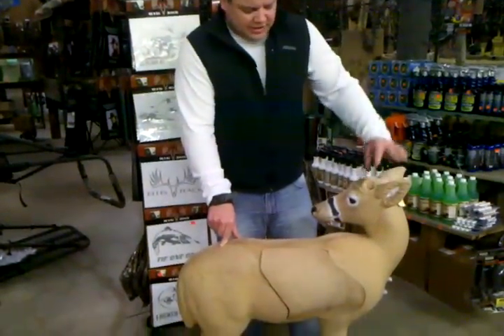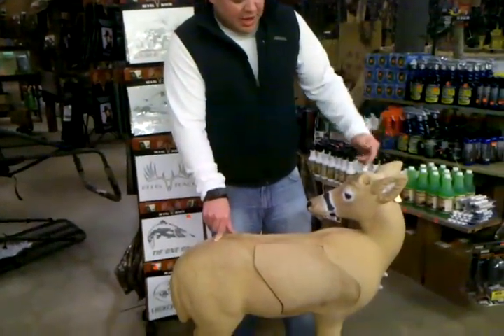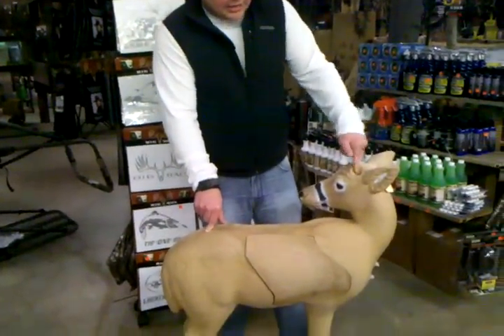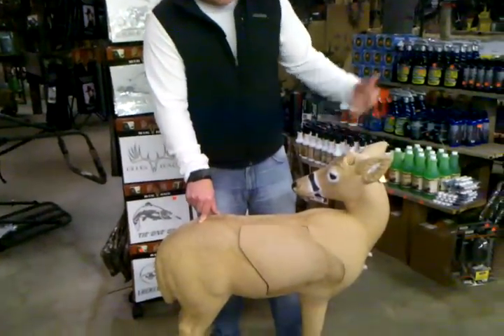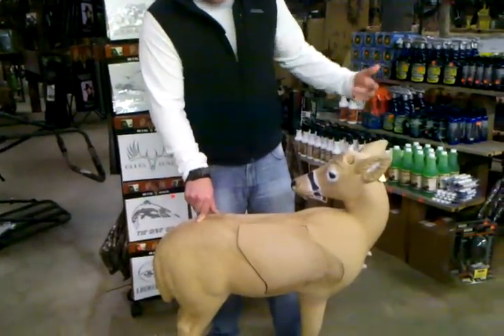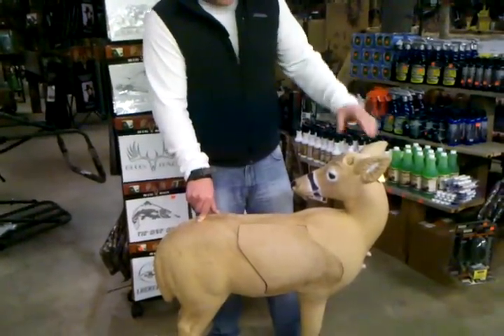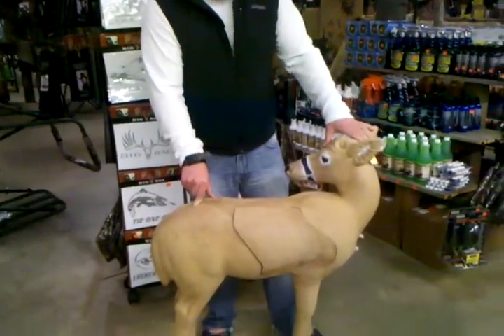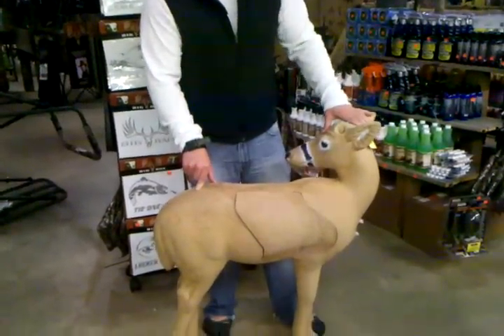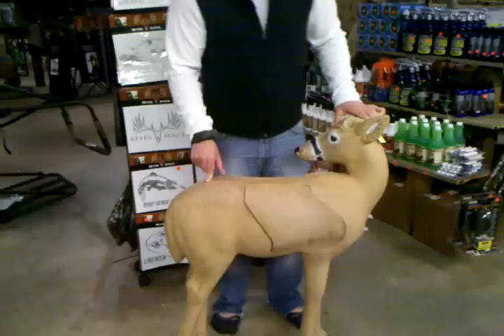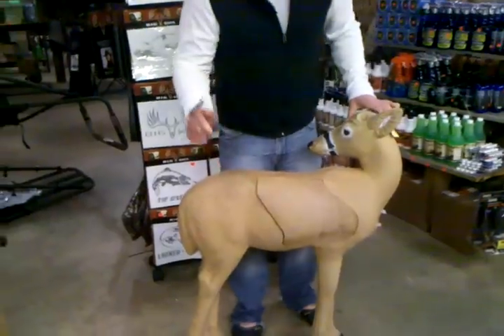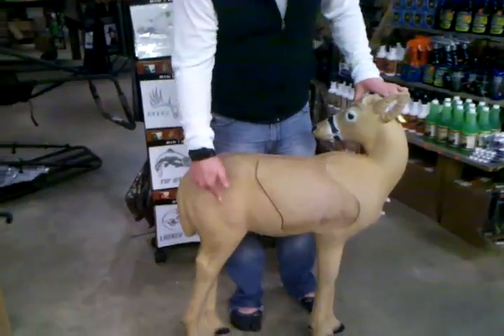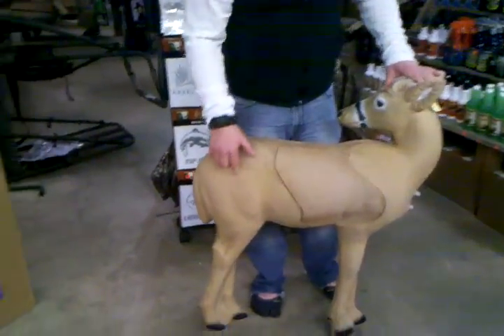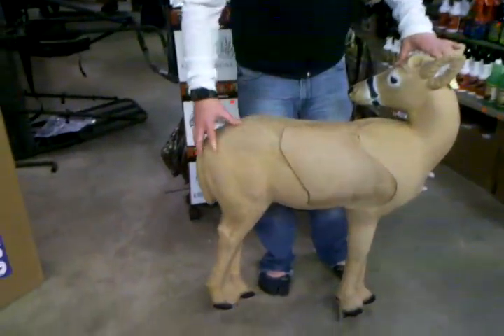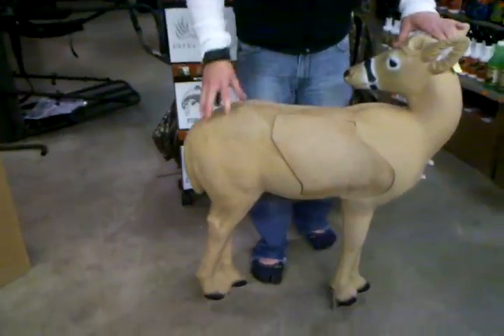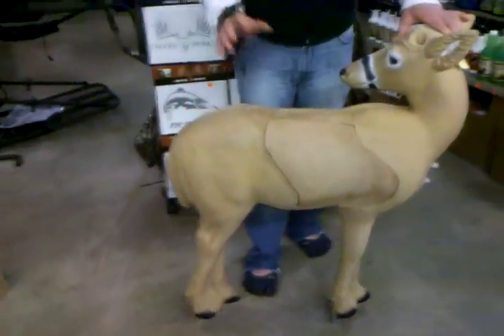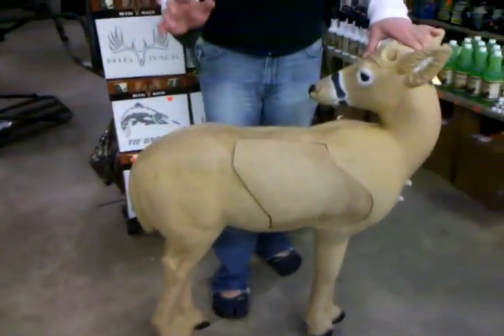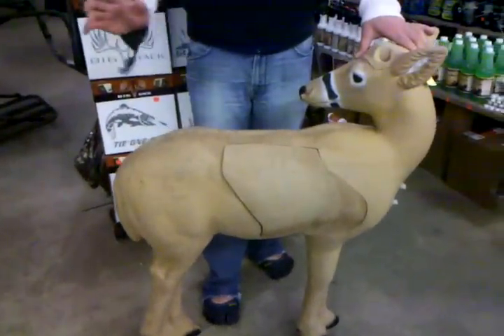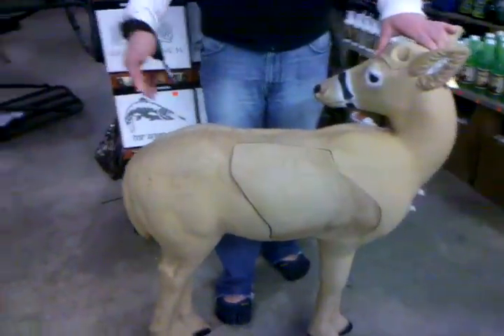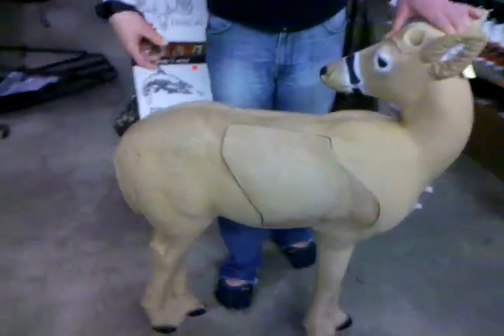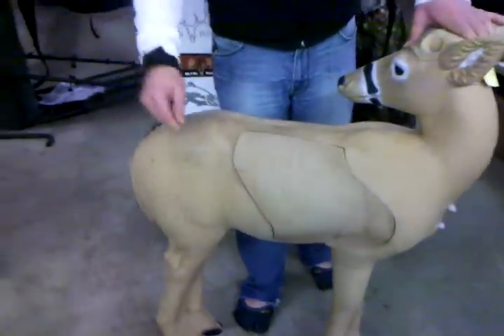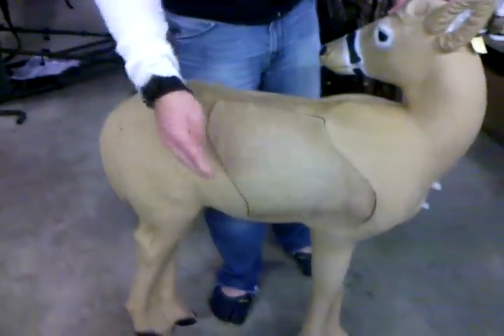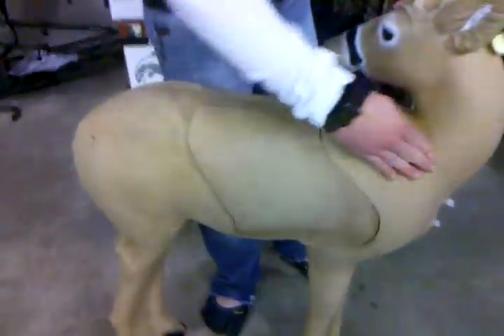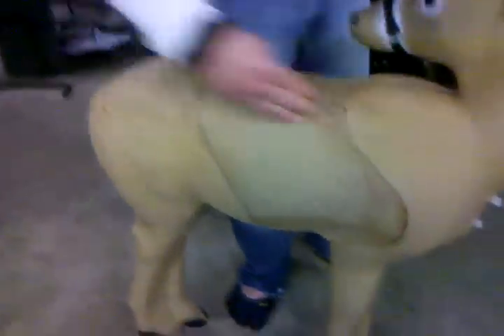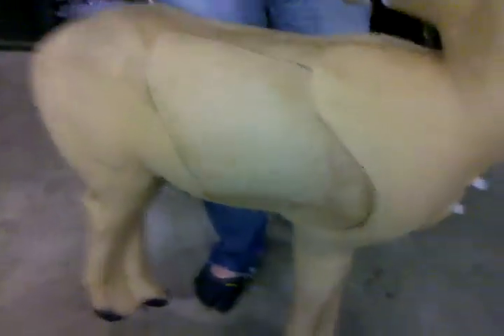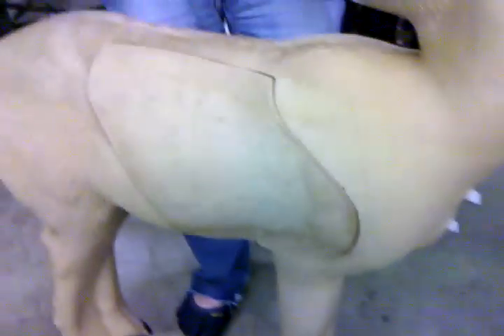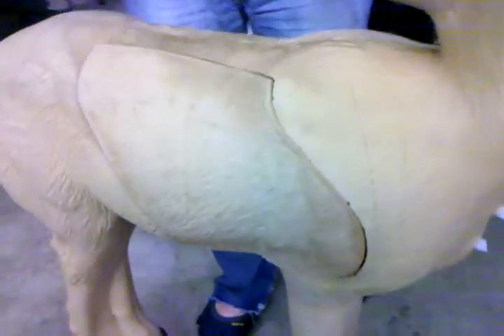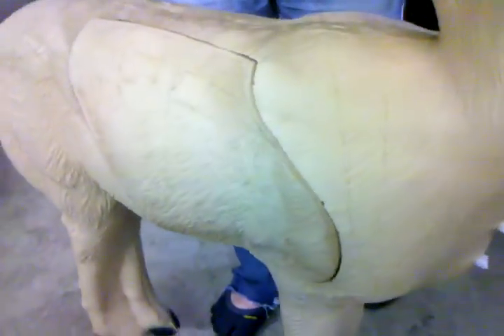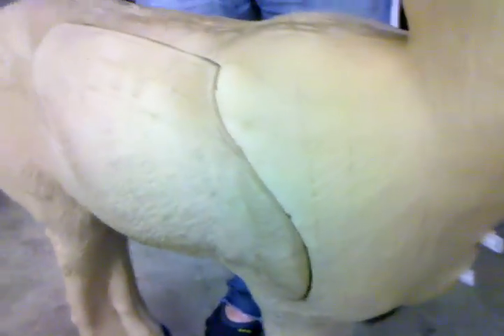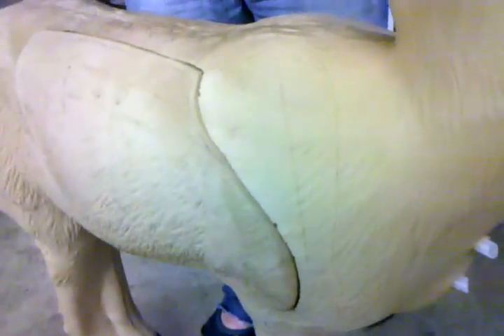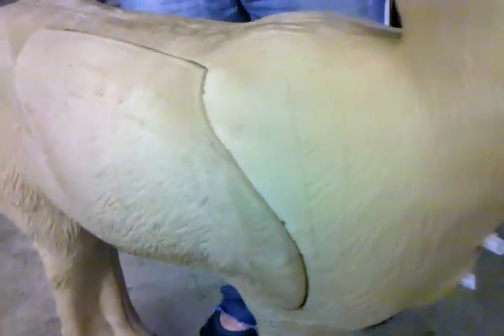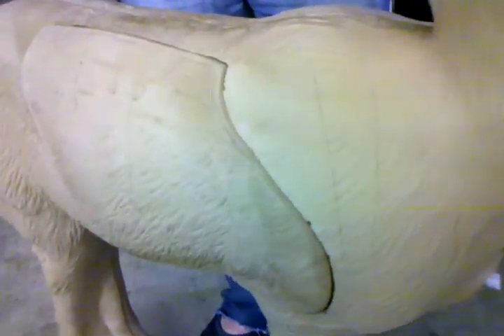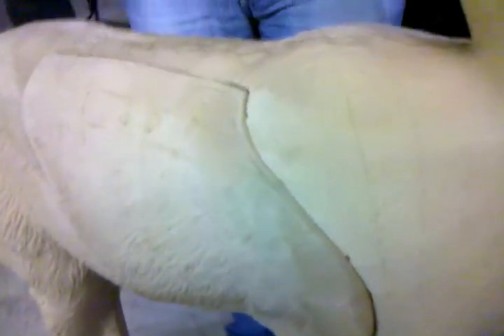This is a buck. I got its antlers upstairs — I just didn't grab them down to do the video. We've also got the stakes. These are seconds blemishes. There may be a light paint color difference, but there's no mechanical difference in this target.